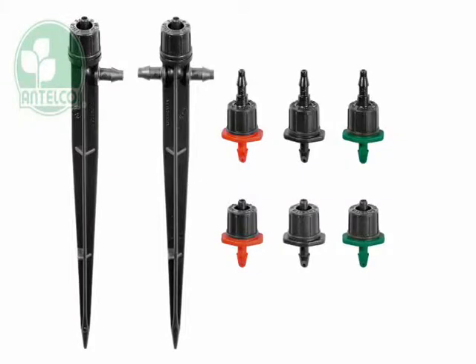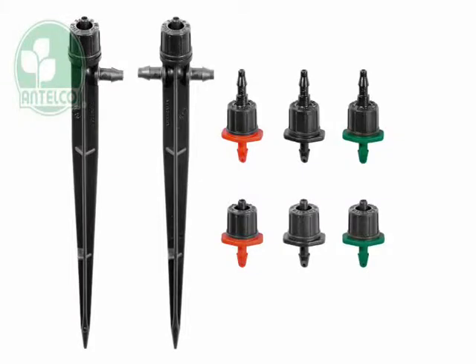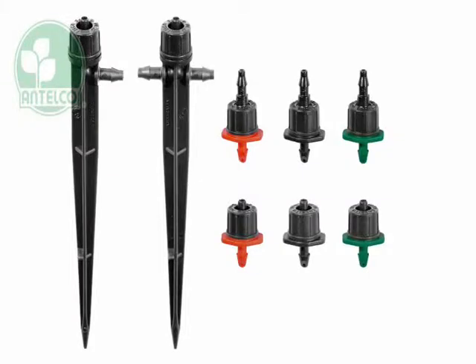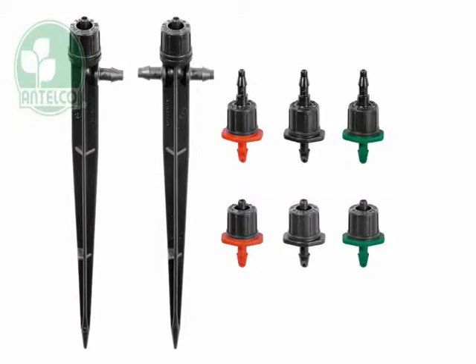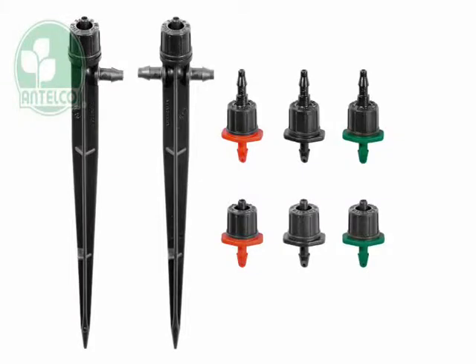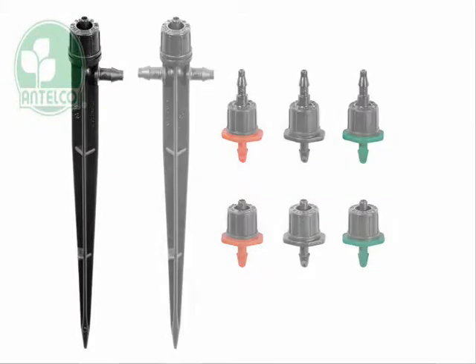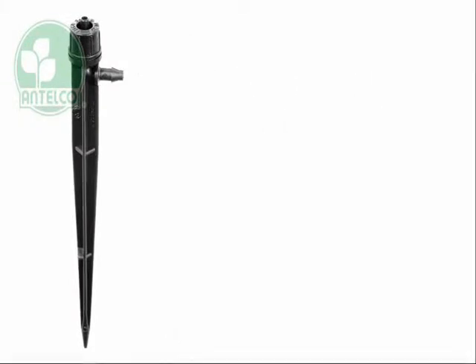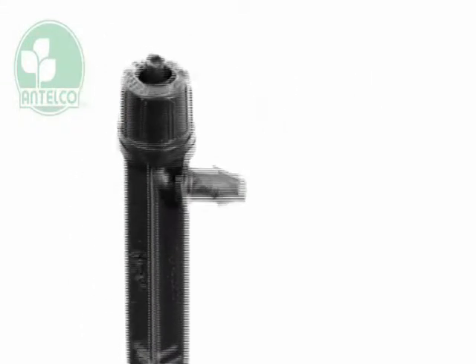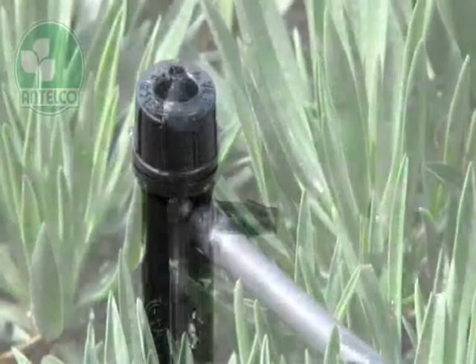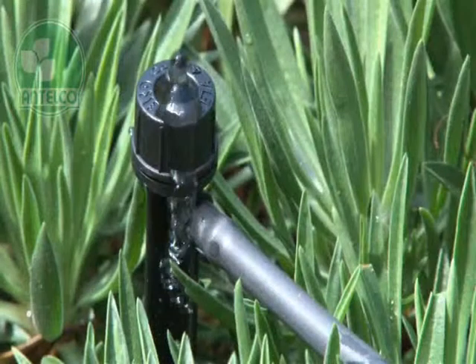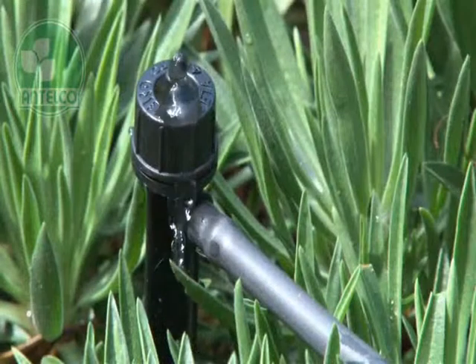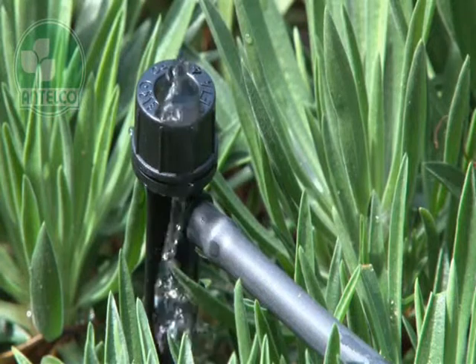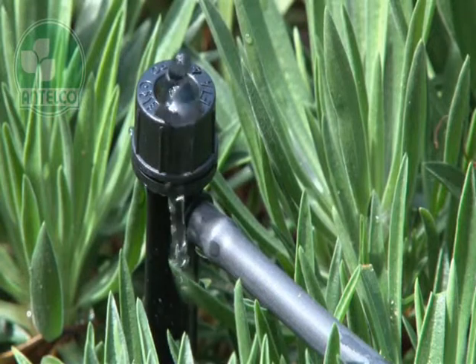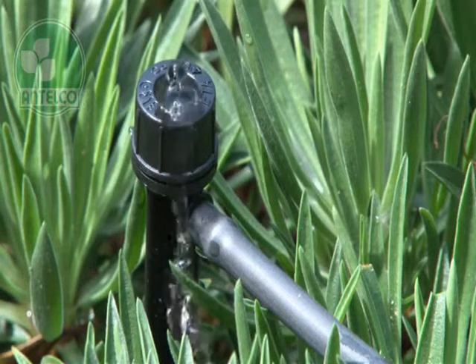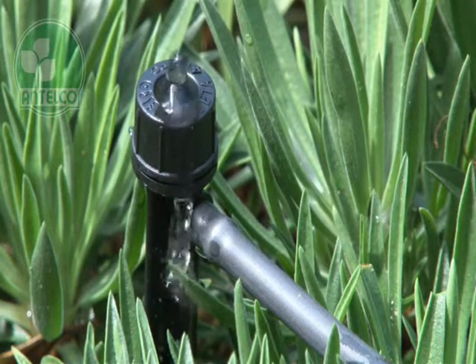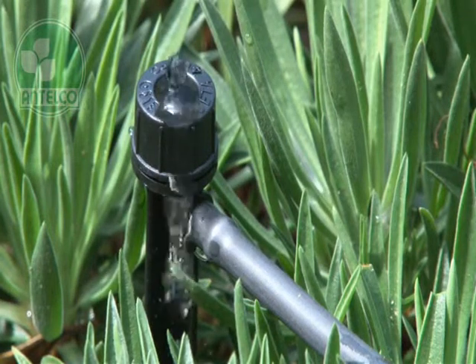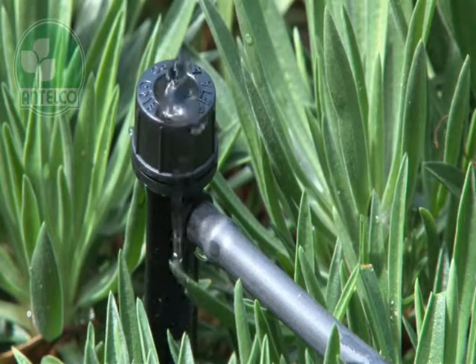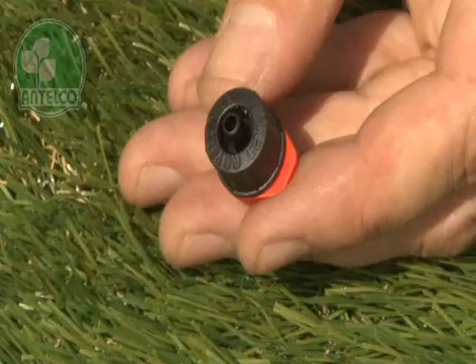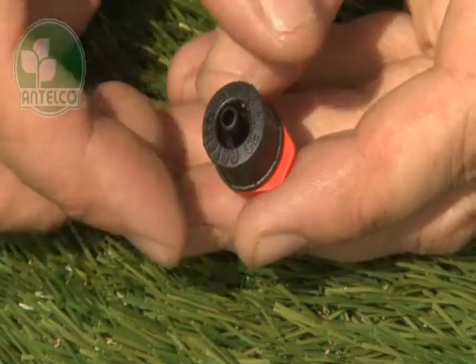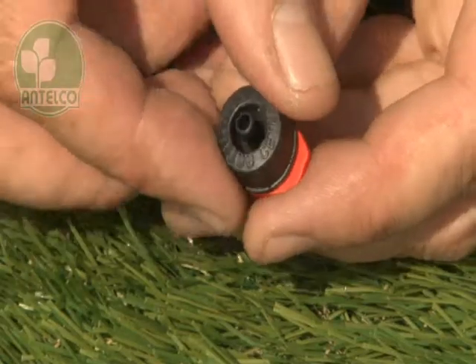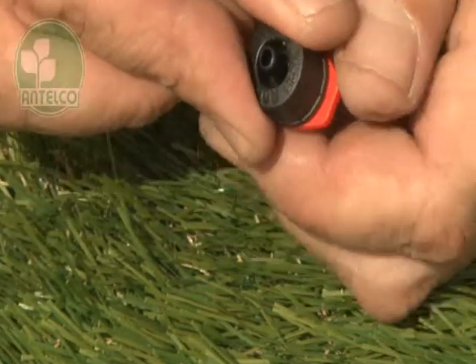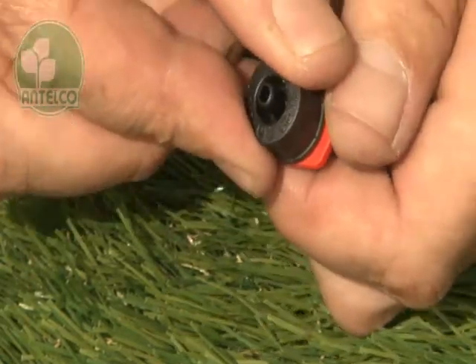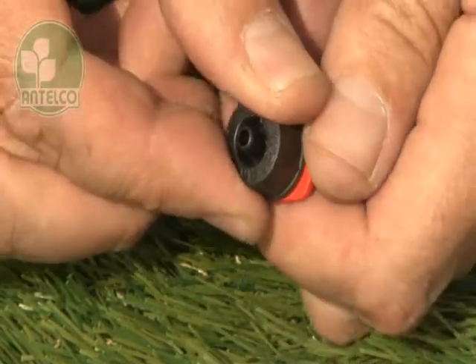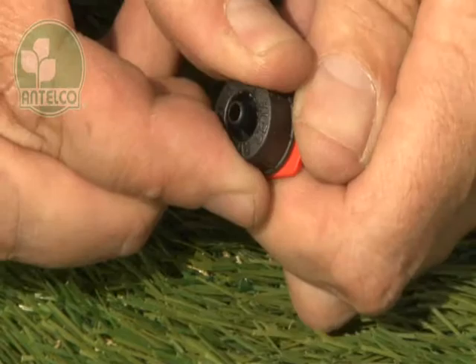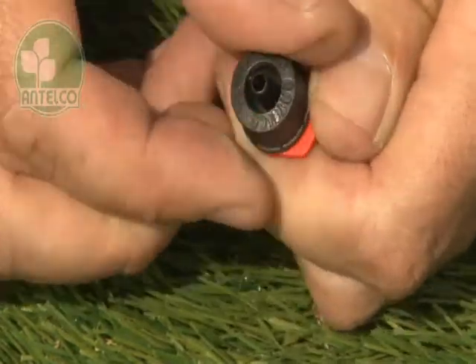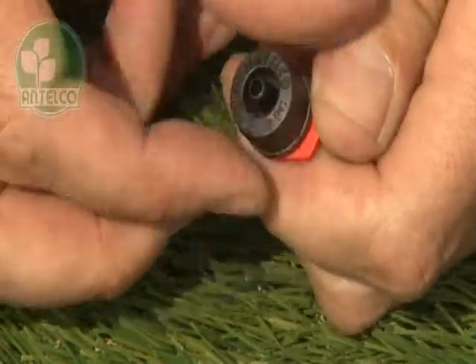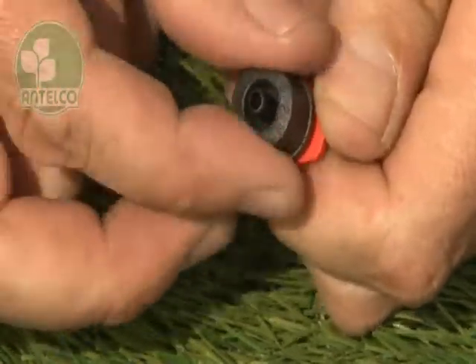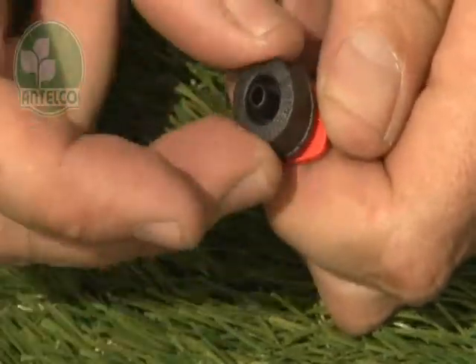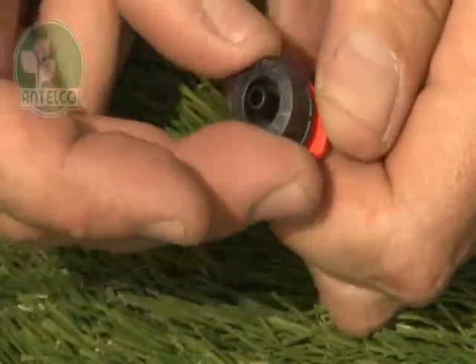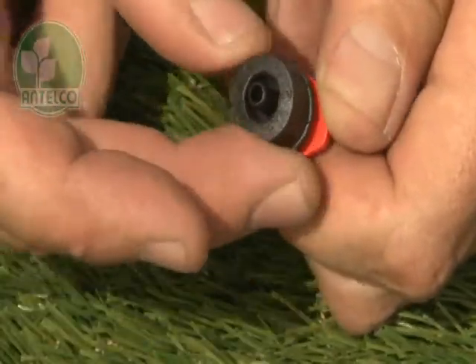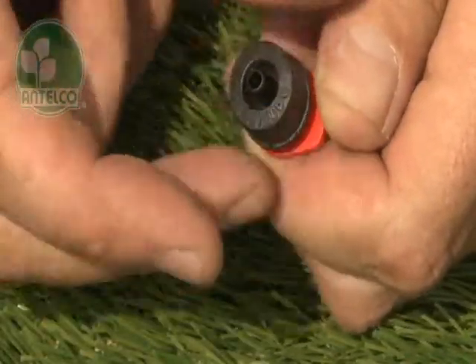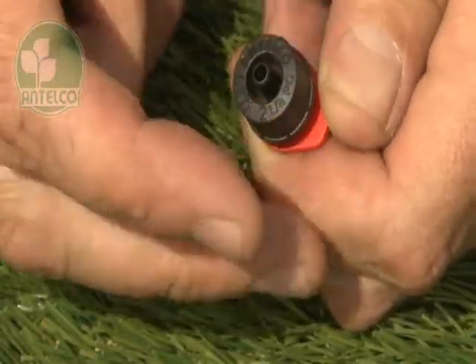The CETA is a turbulent flow compensating dripper available in colour coded 2, 4 and 8 litre per hour flow rates. CETAs can be taken apart for cleaning and inspection. Unscrew the cap to expose the internal passages.